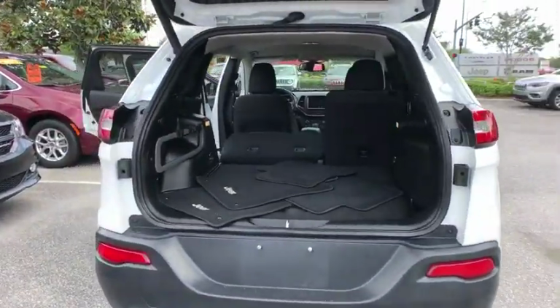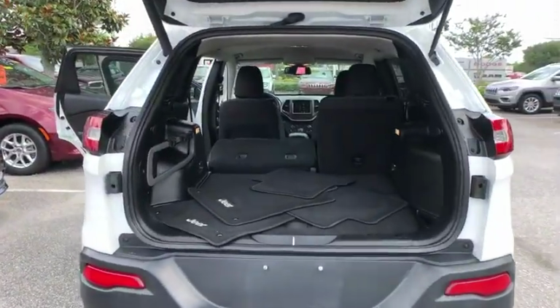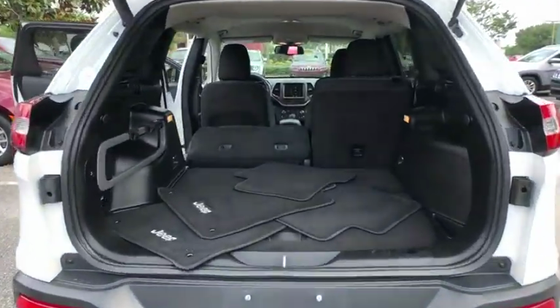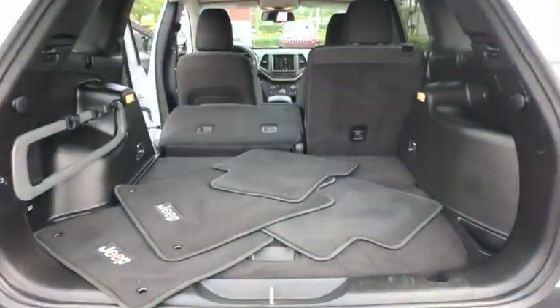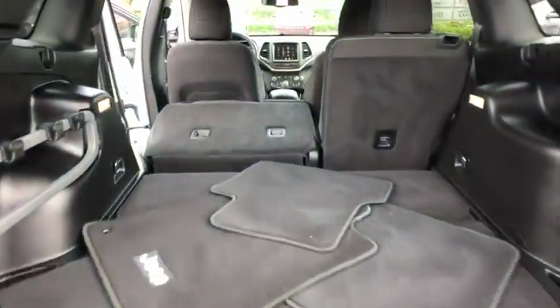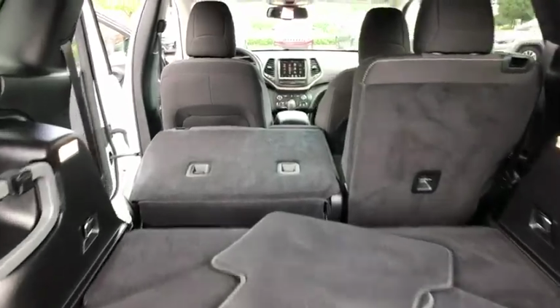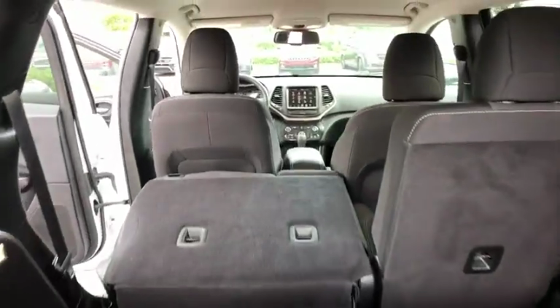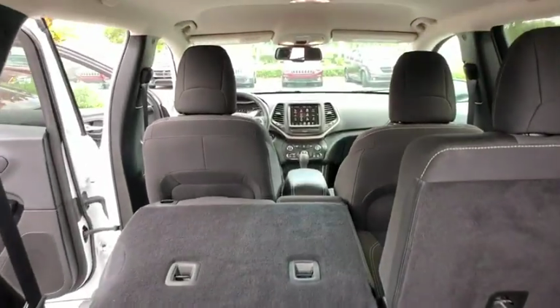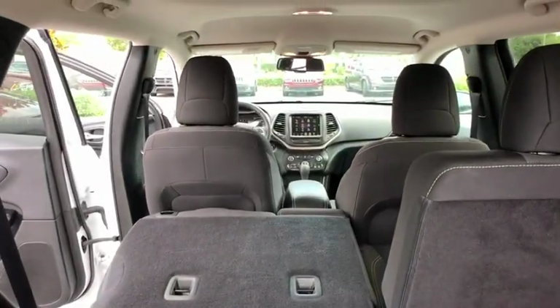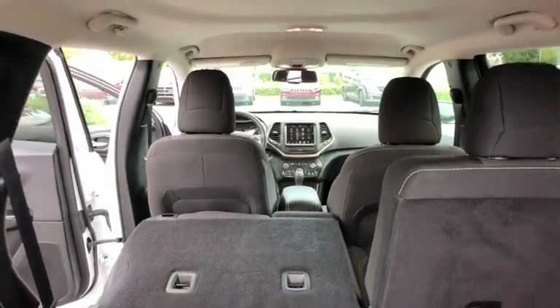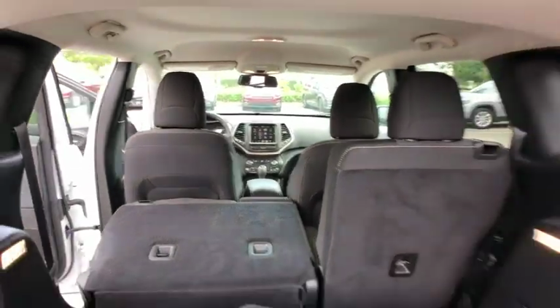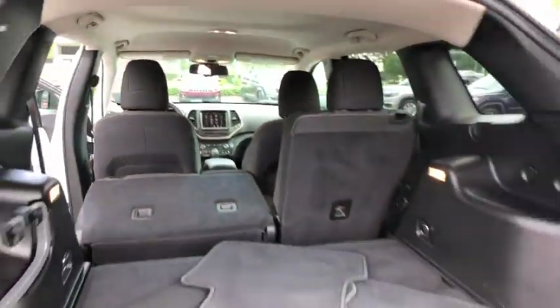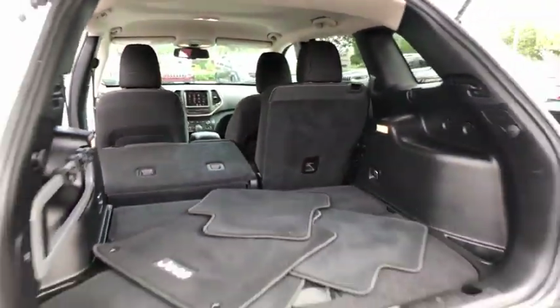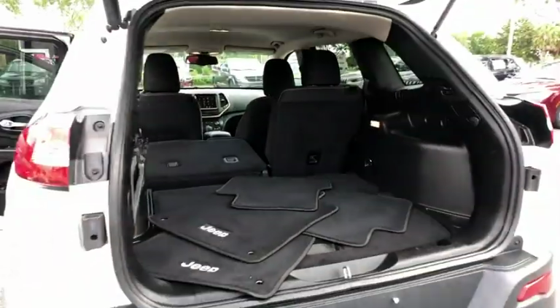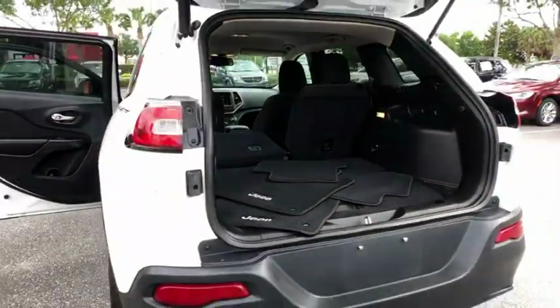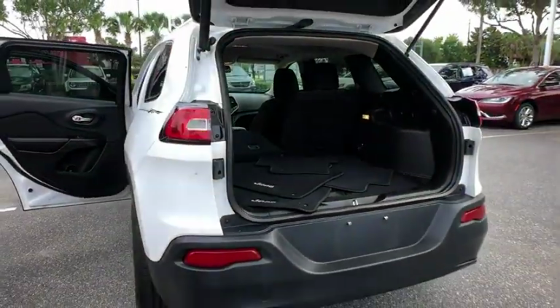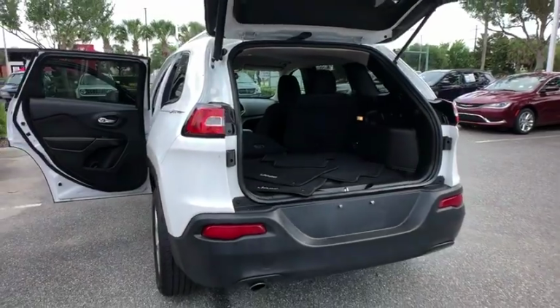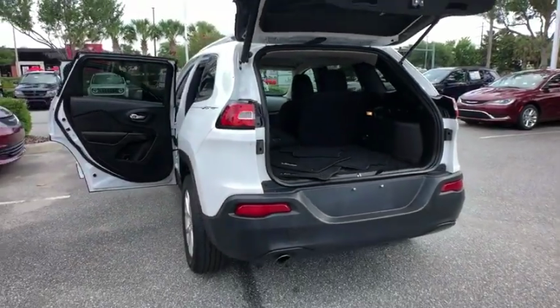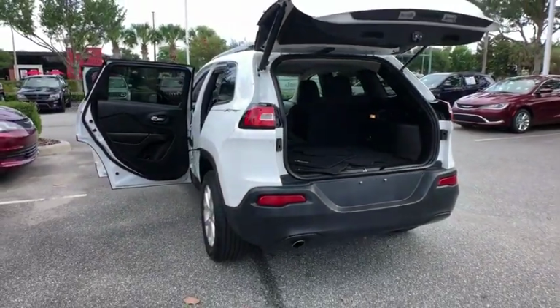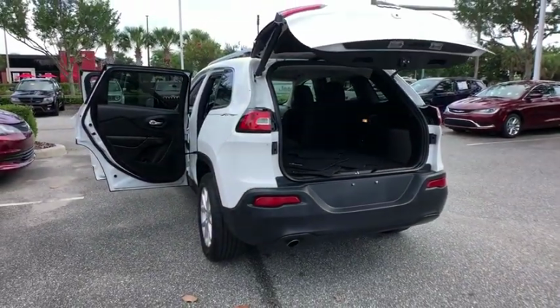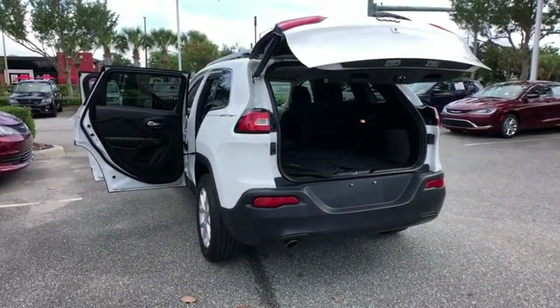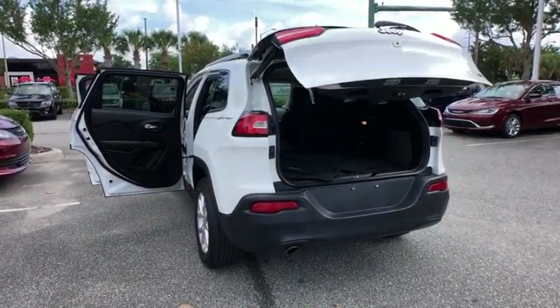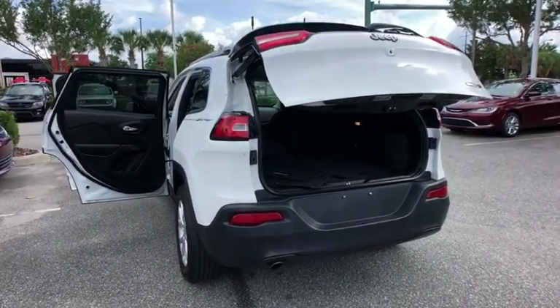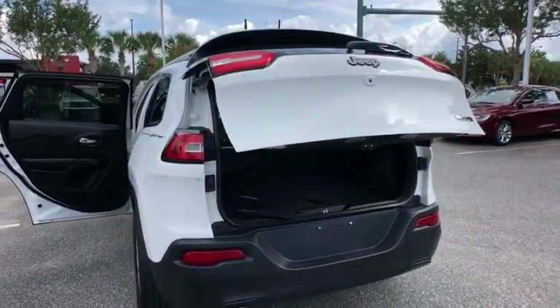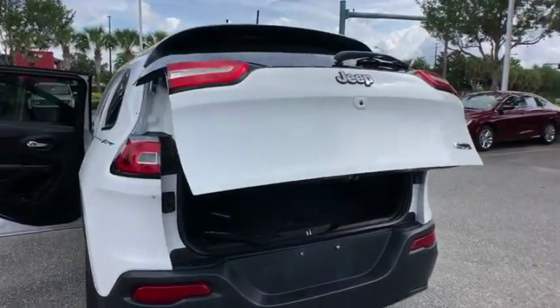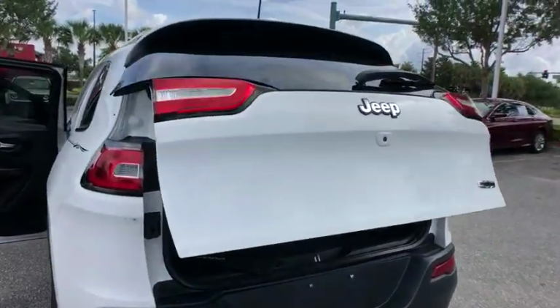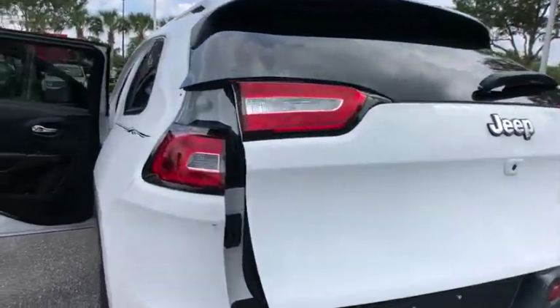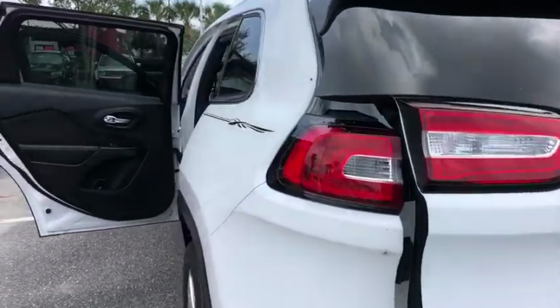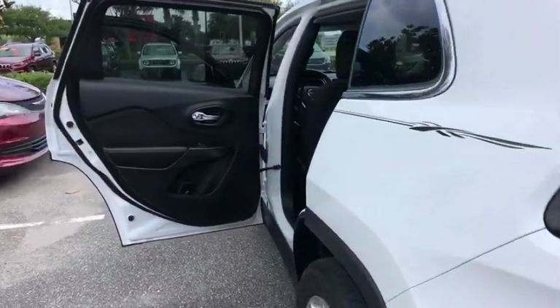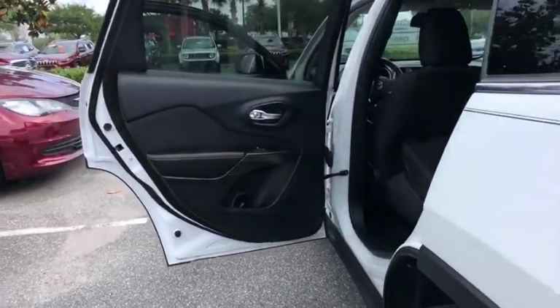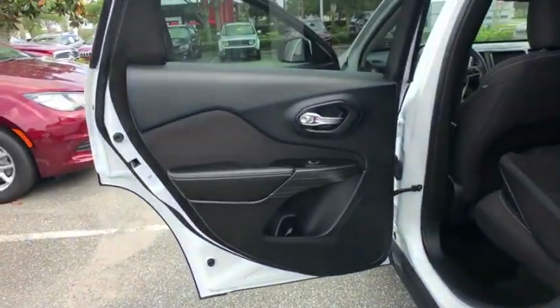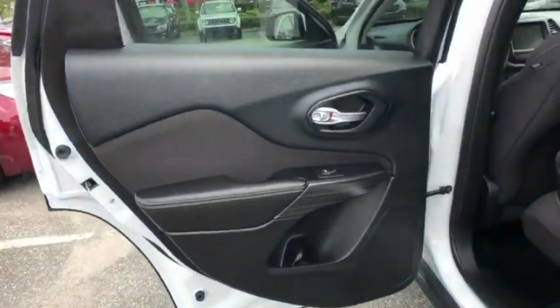Backup camera, anti-lock braking system, steering wheel audio controls, stability control, traction control, keyless entry, Bluetooth, leather wrapped steering wheel, power steering, adjustable steering wheel, floor mats, four-wheel disc brakes, cruise control.